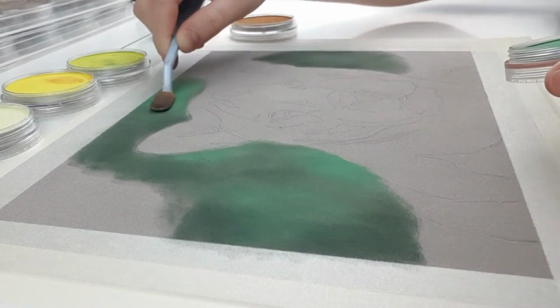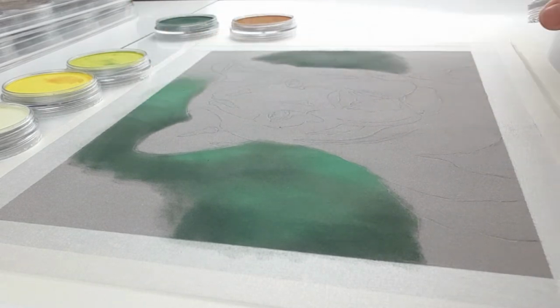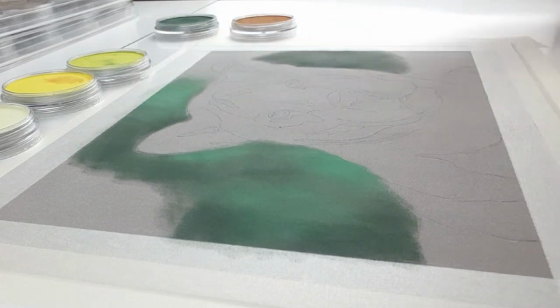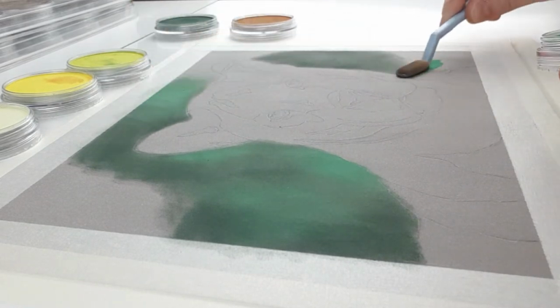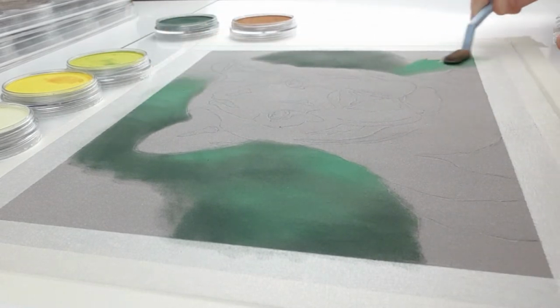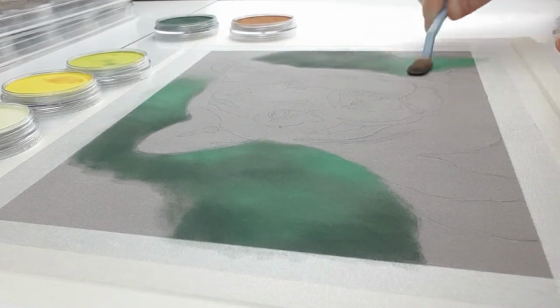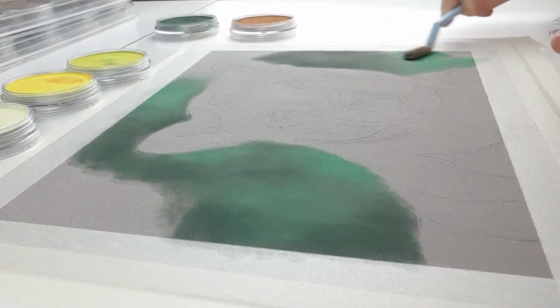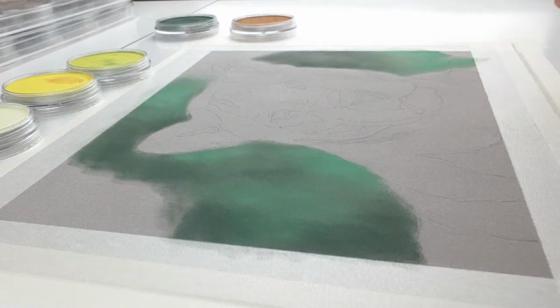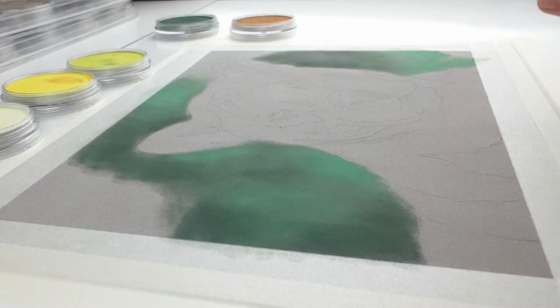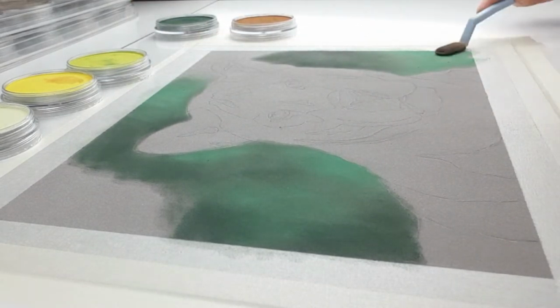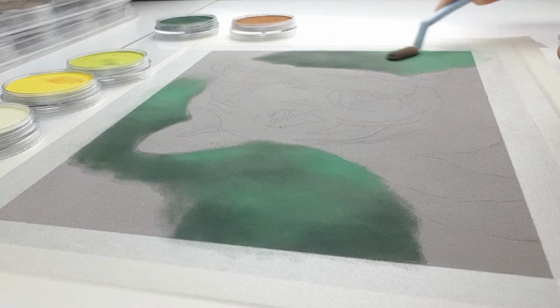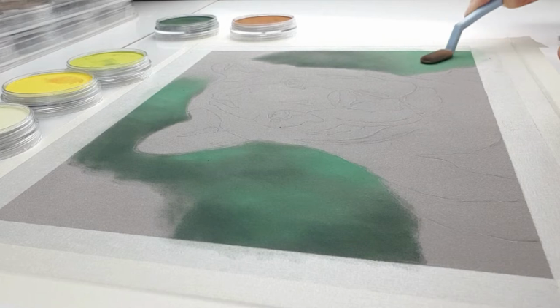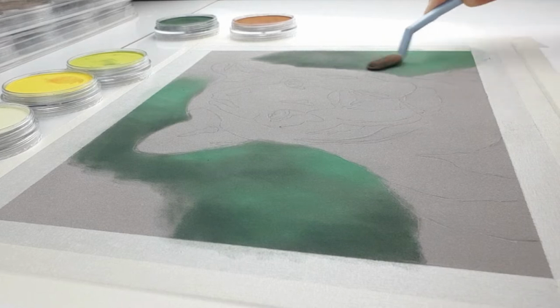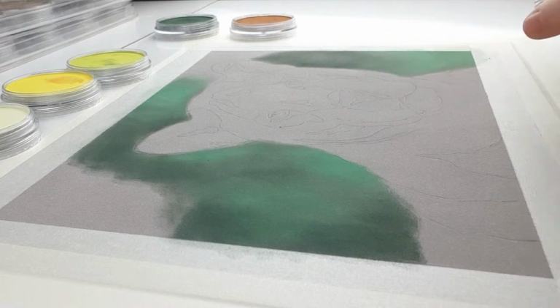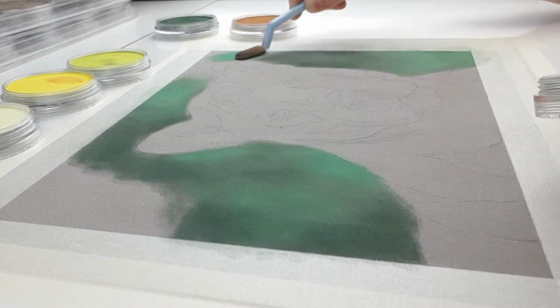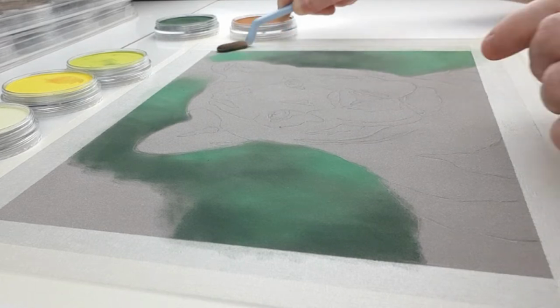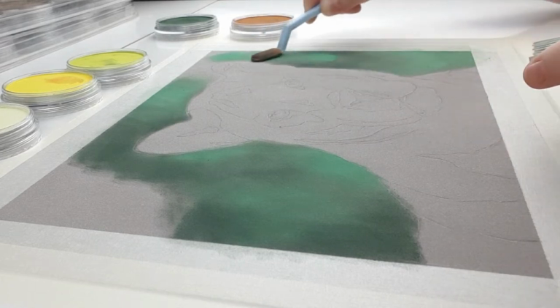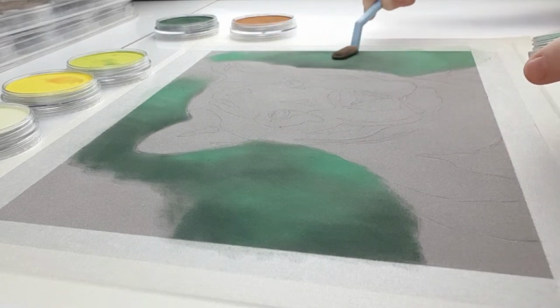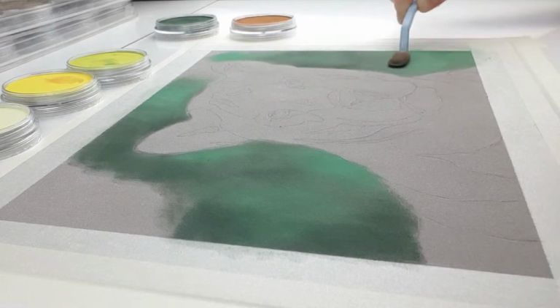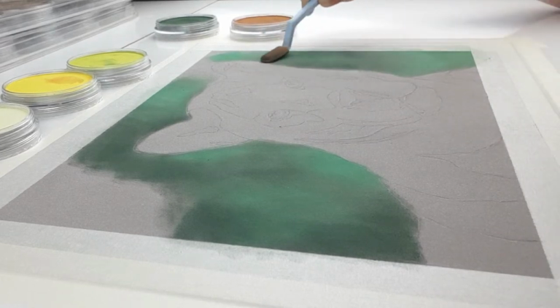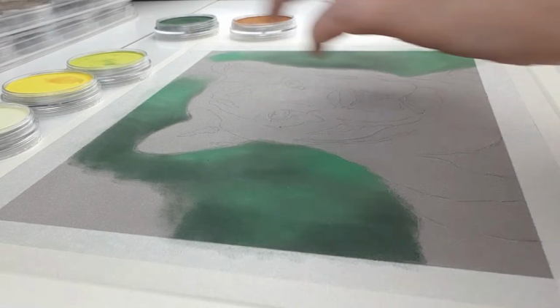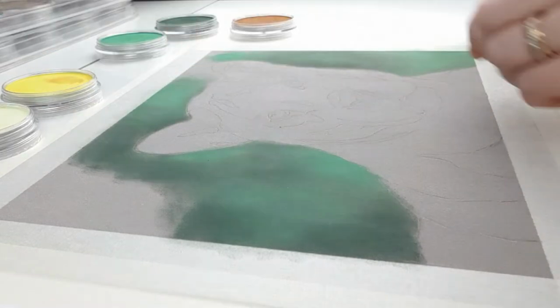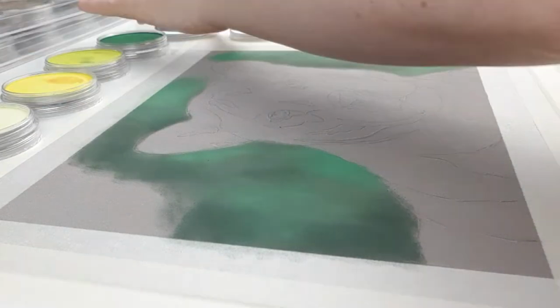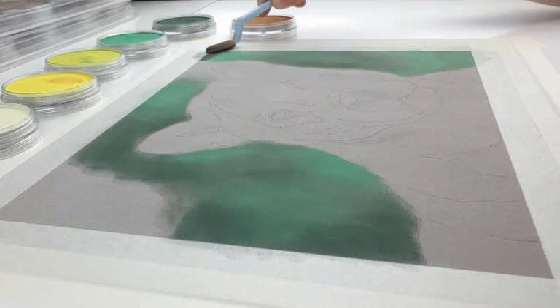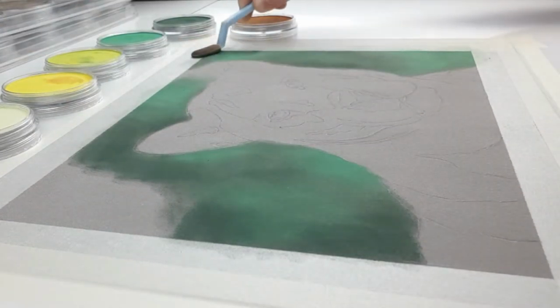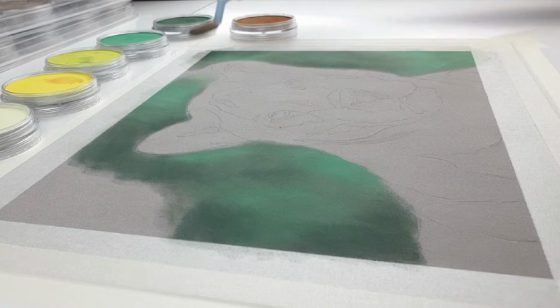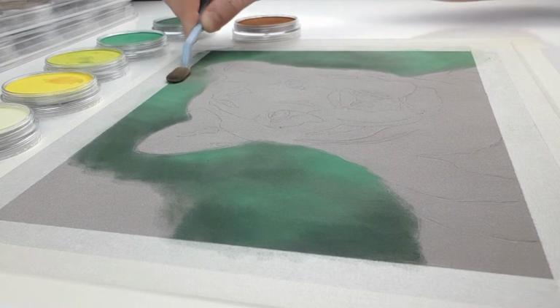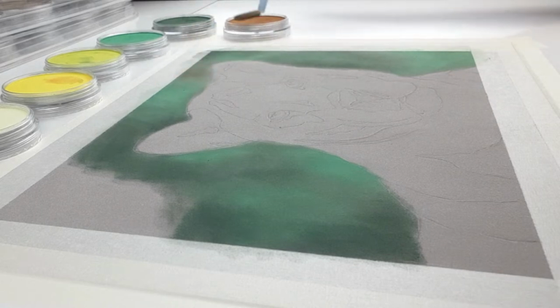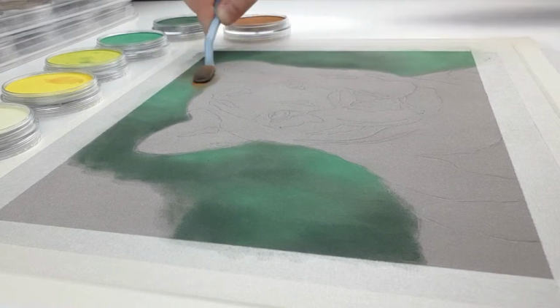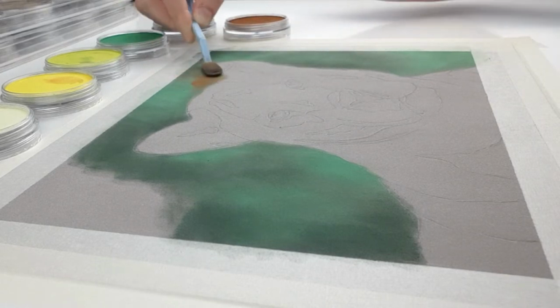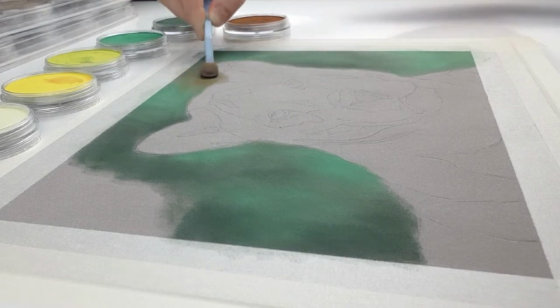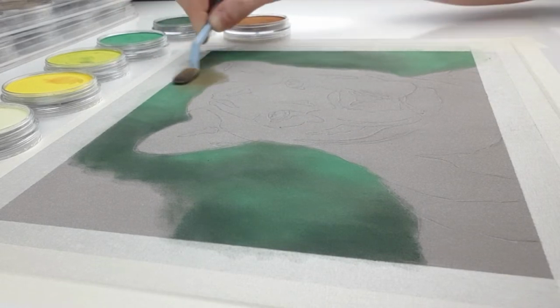I always prefer to use another type of pastel for my underlayer other than pencils because underlayers tend to eat a lot of your pencil away and I like to make my pencils last as long as I can.